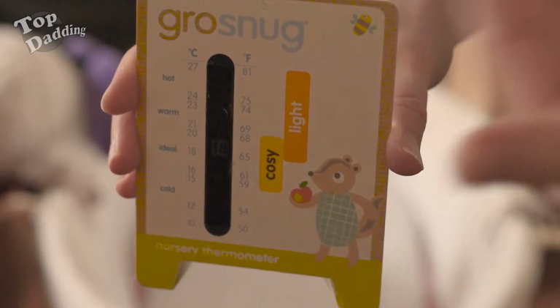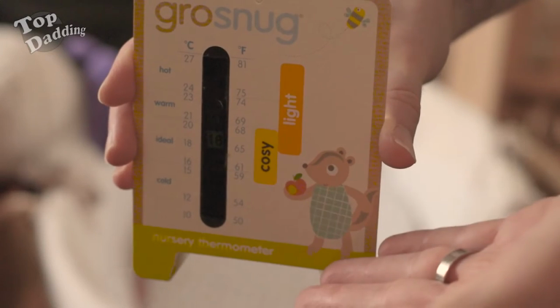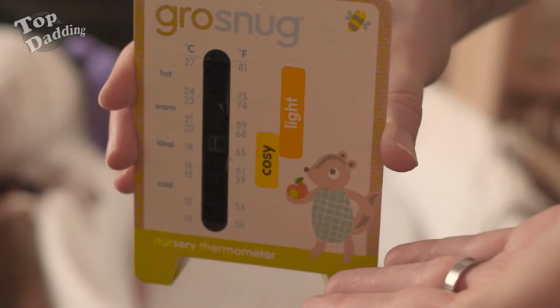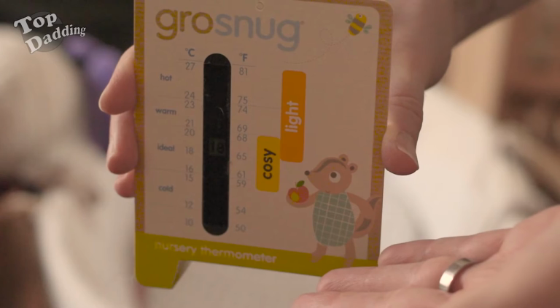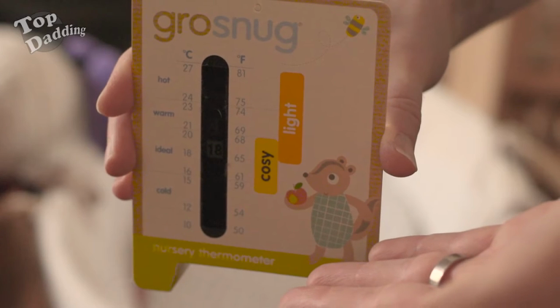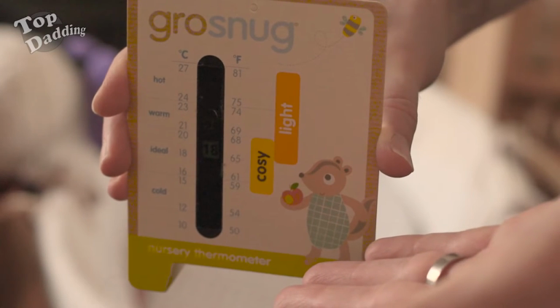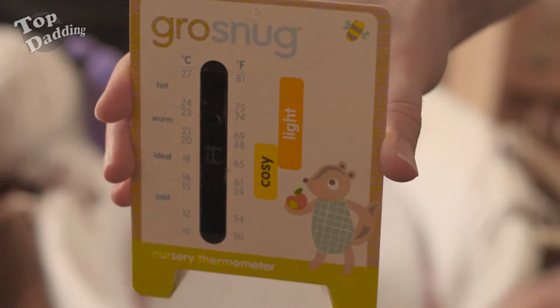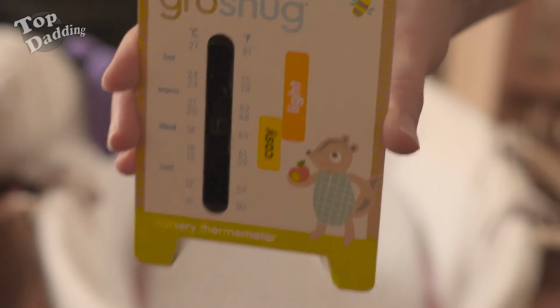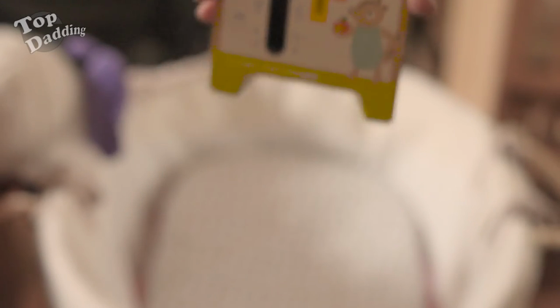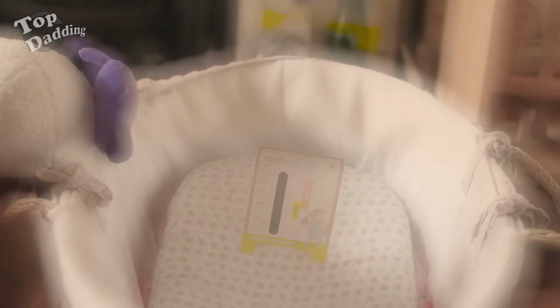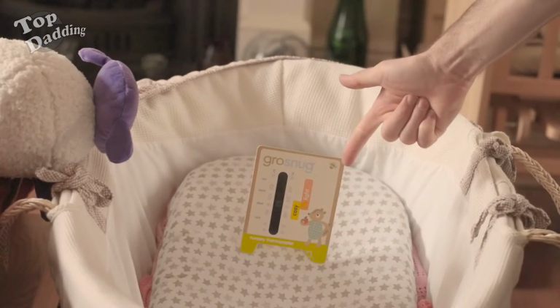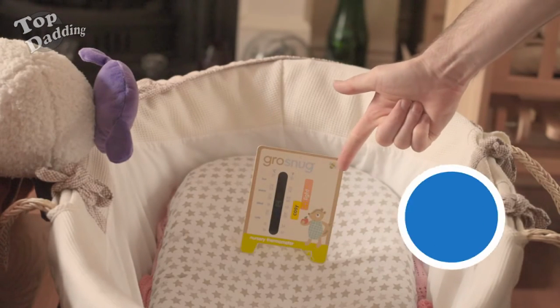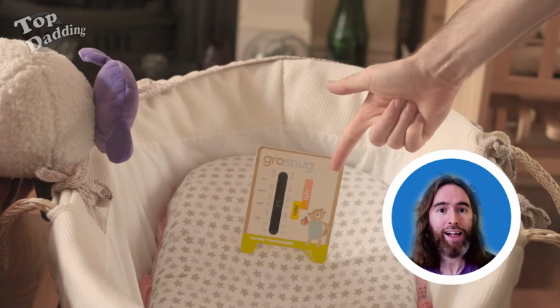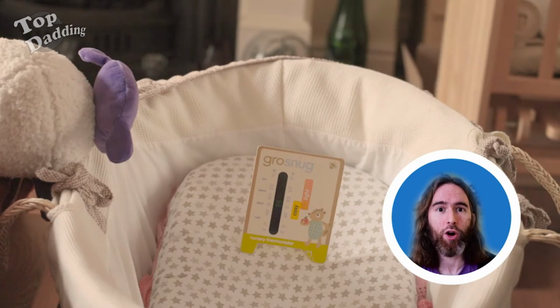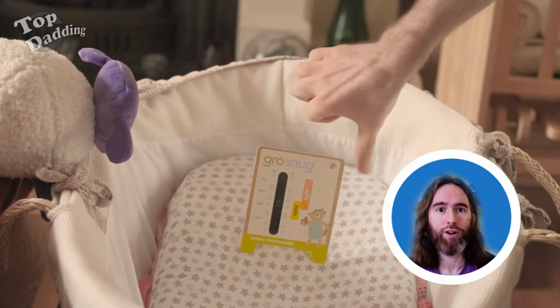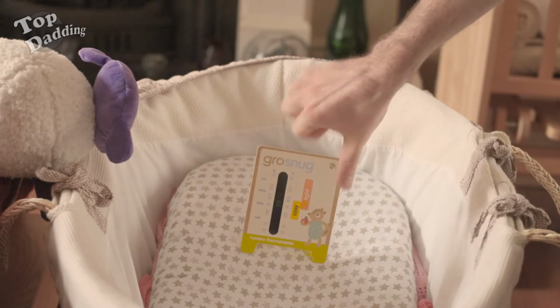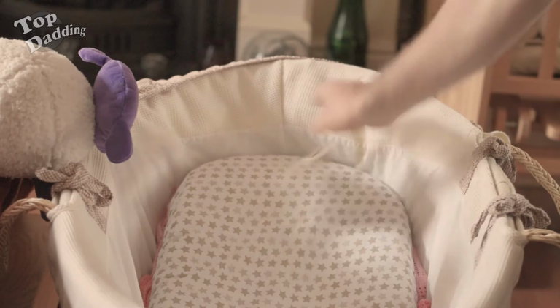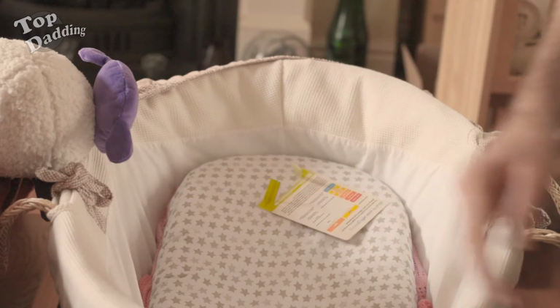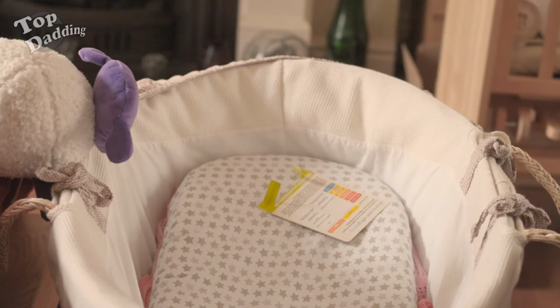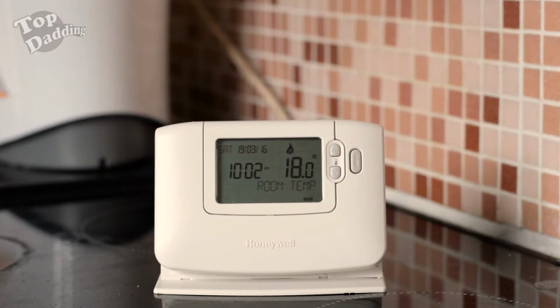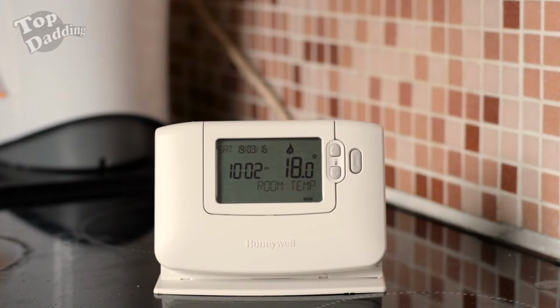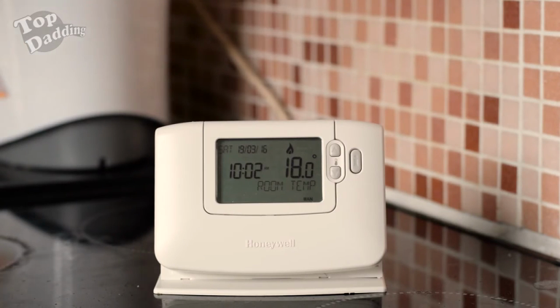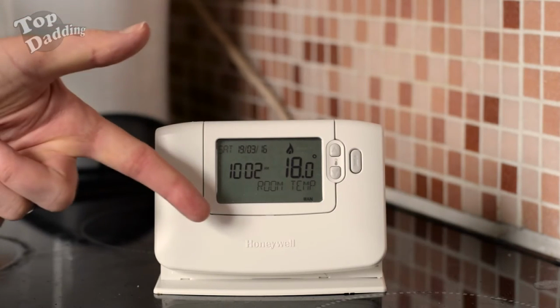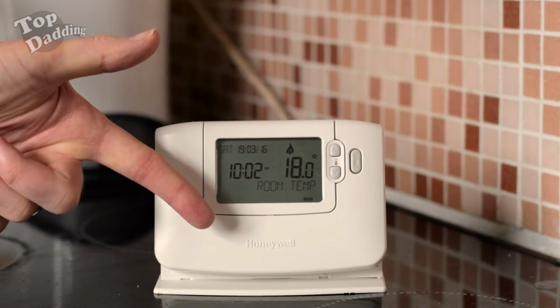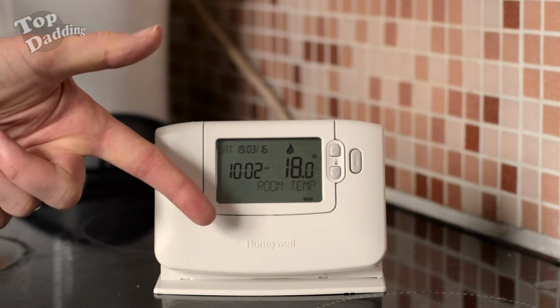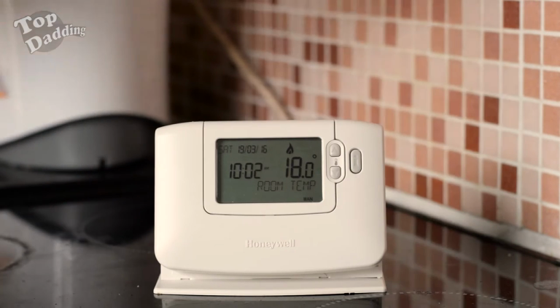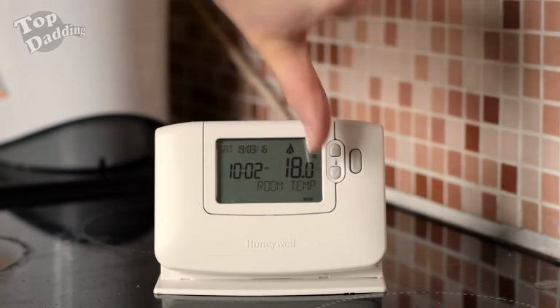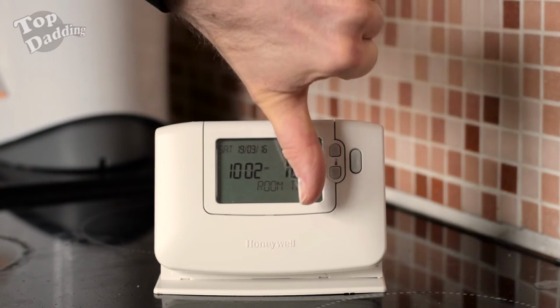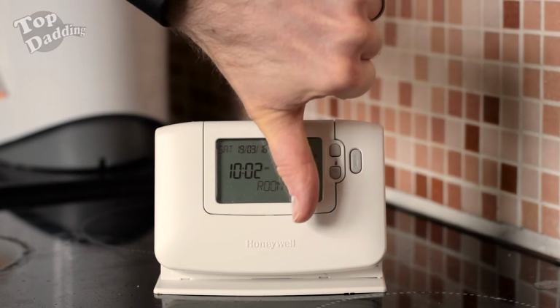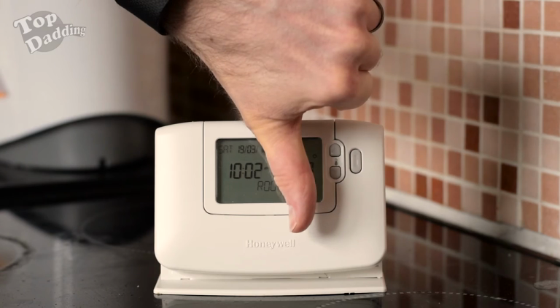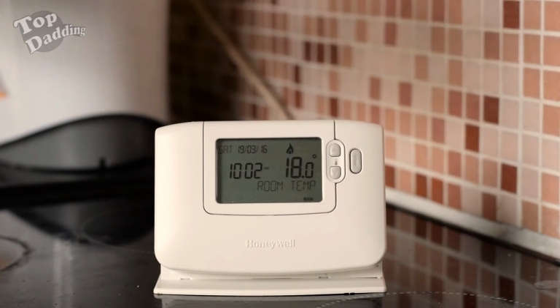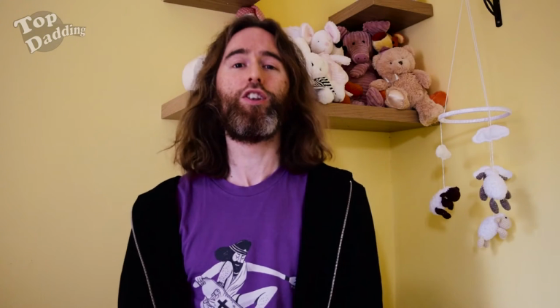Are you going to use some free cheap cardboard thermometer that came with a grow bag? Hell no! Because it's rubbish. Are you going to trust your central heating thermostat? That's only accurate to 0.5 of a degree. No.